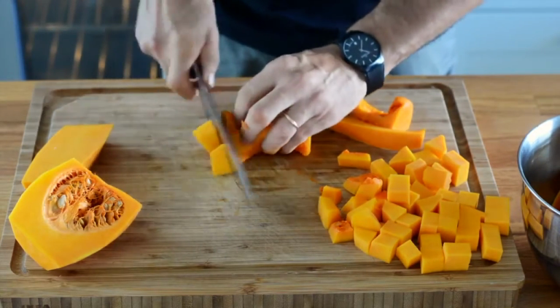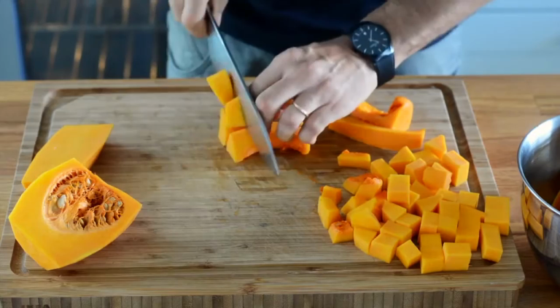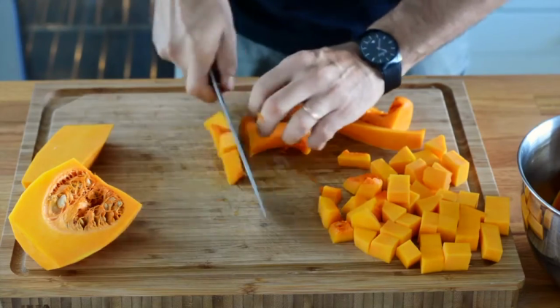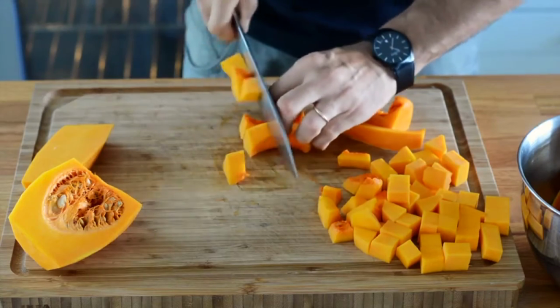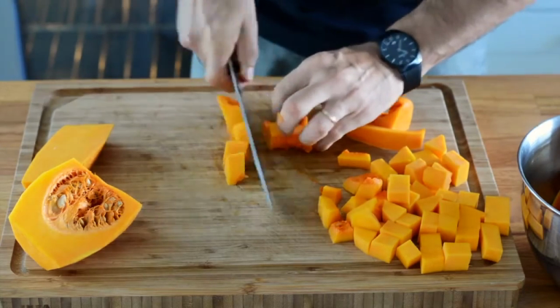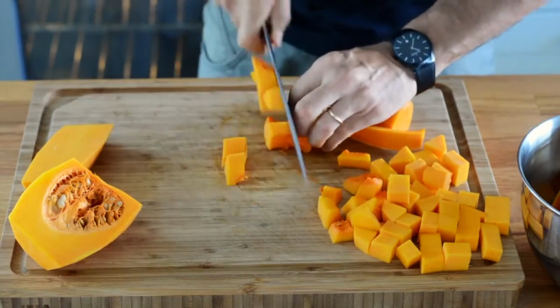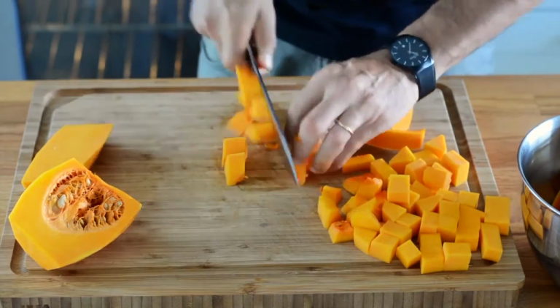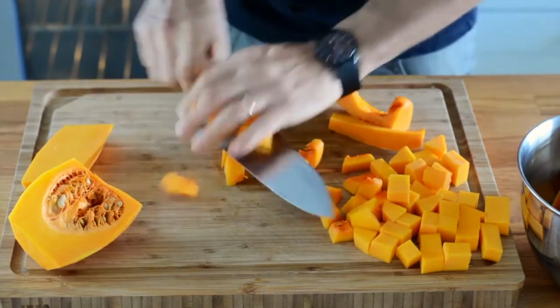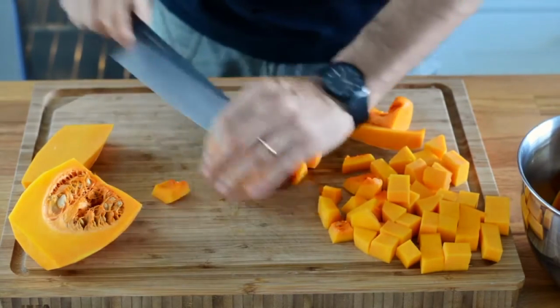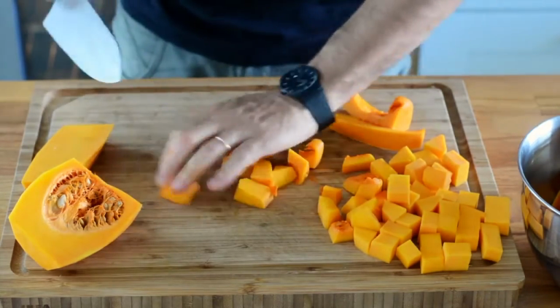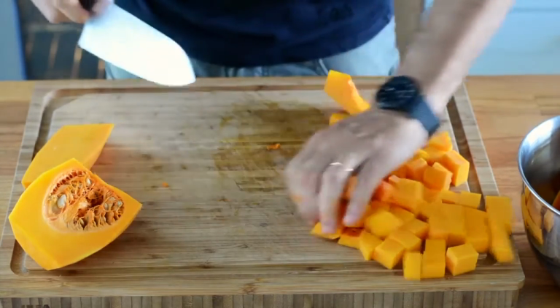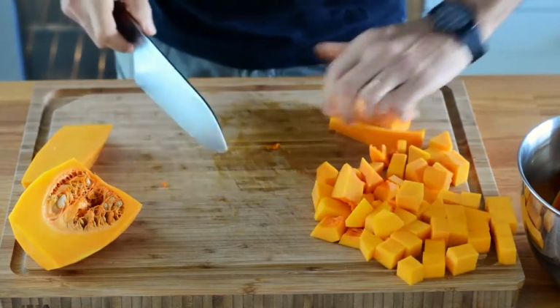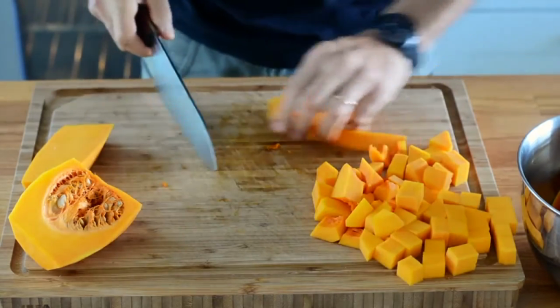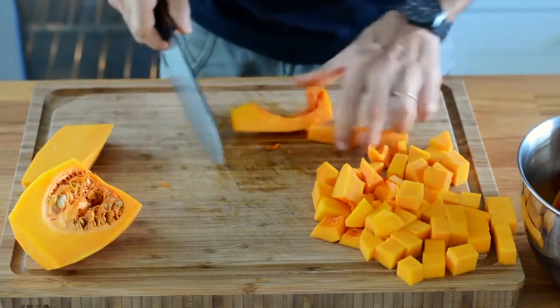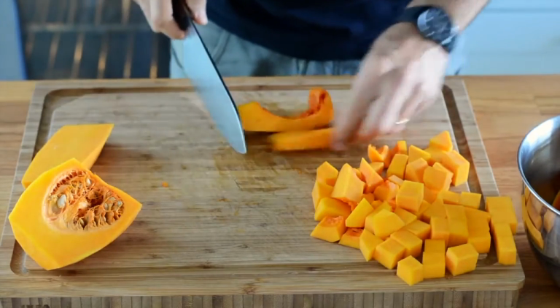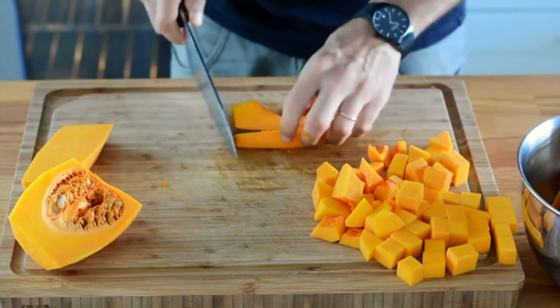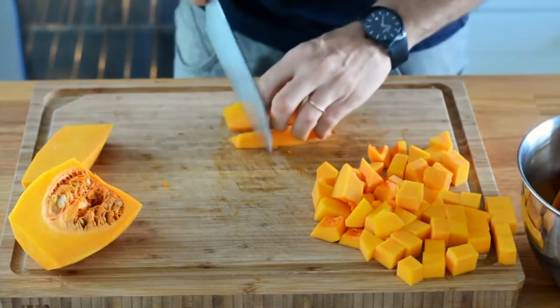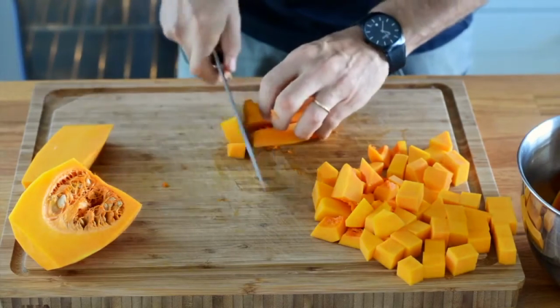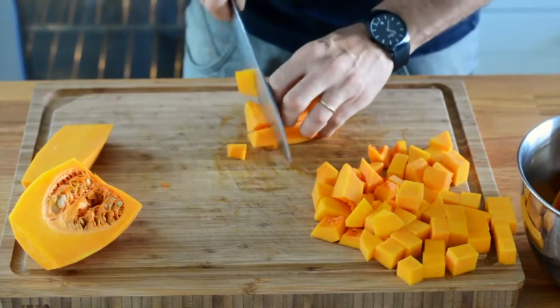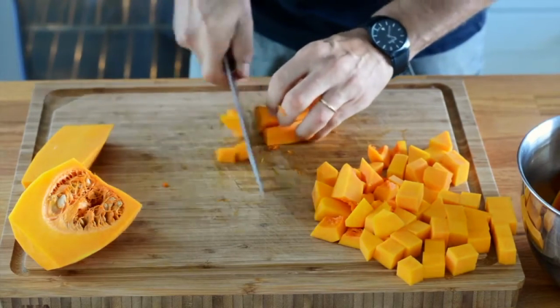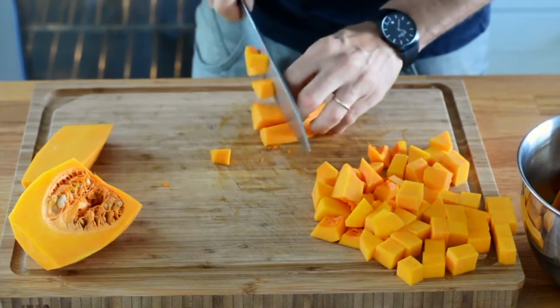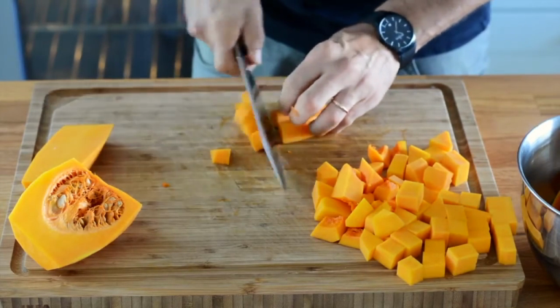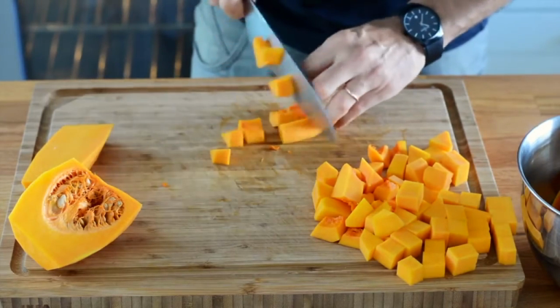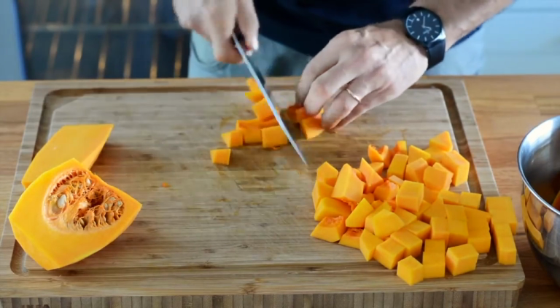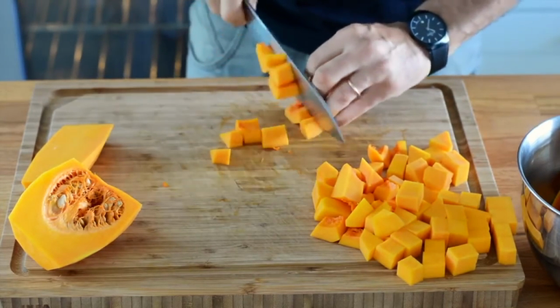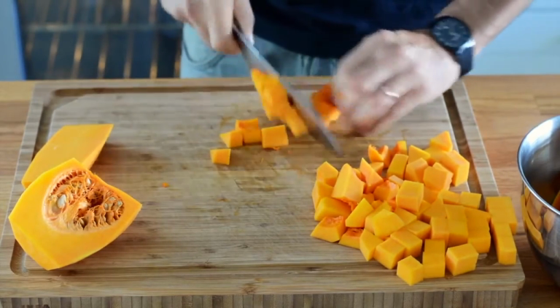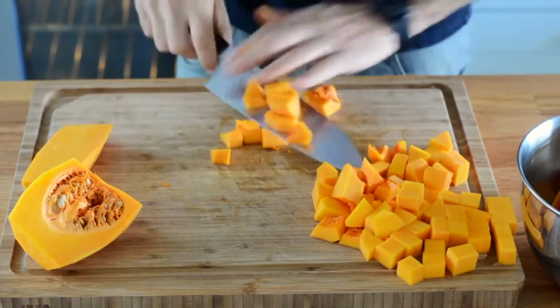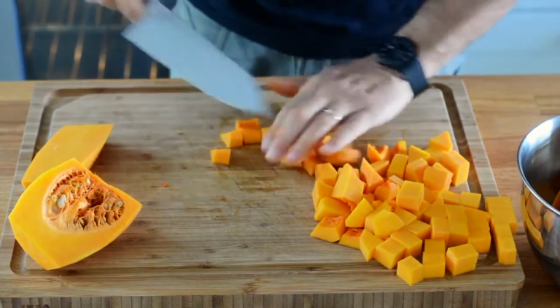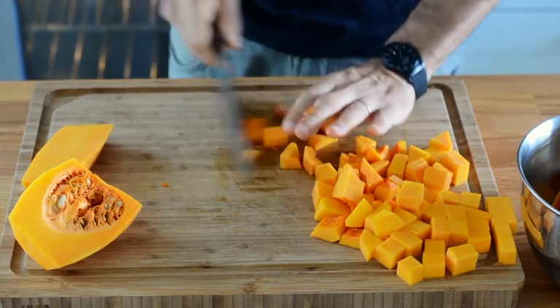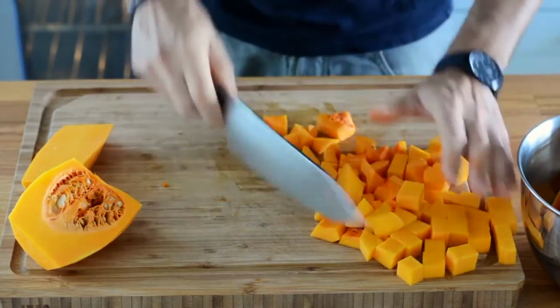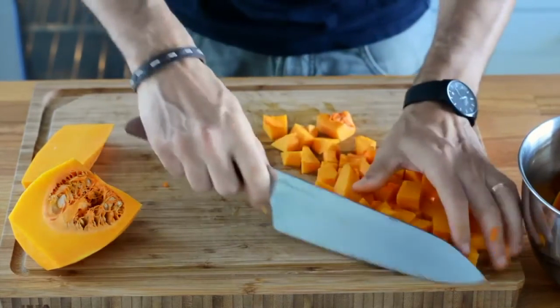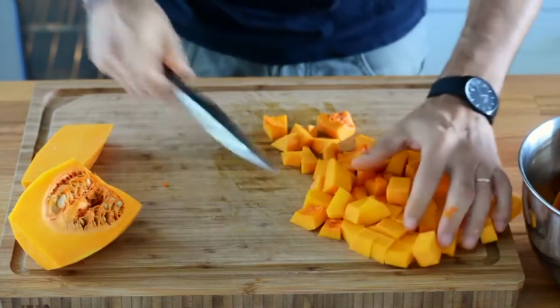Butternut squash can be prepared this way, but the same technique also applies to acorn squash, pumpkin, spaghetti squash, and any other similar vegetables. Voilà! This is the technique to prepare butternut squash.